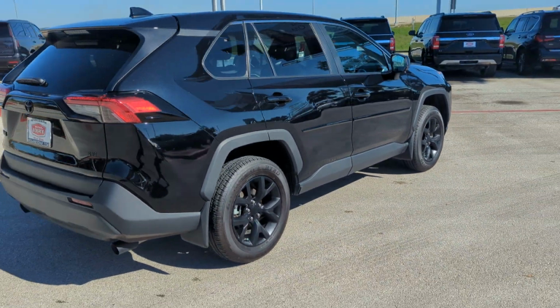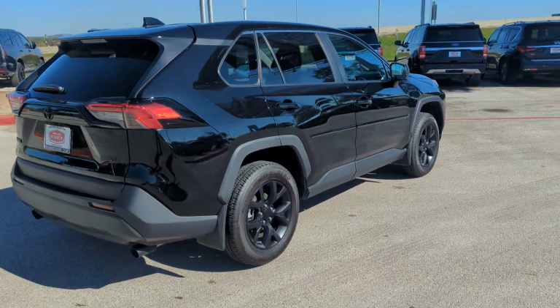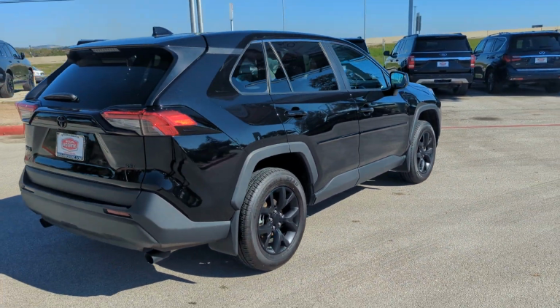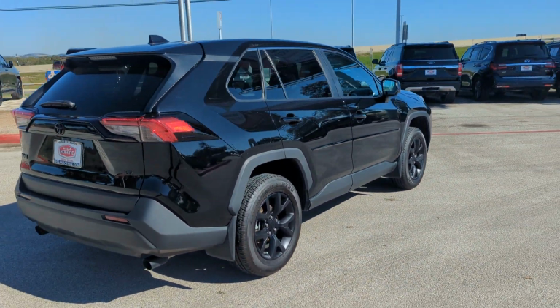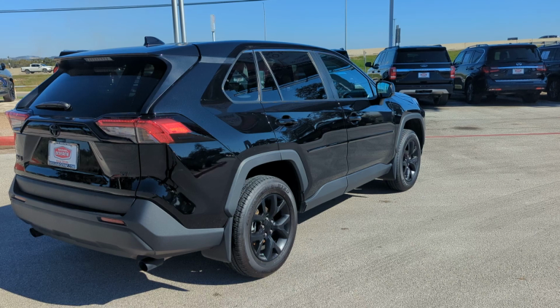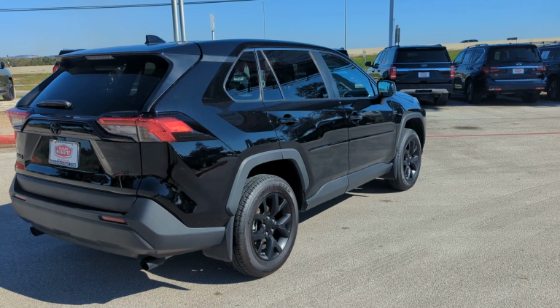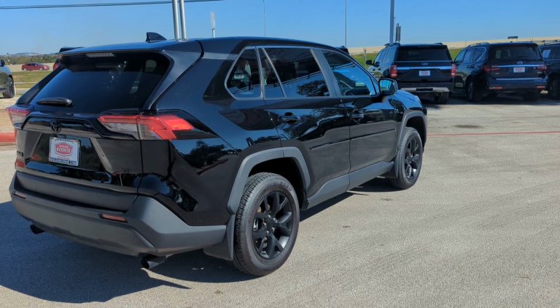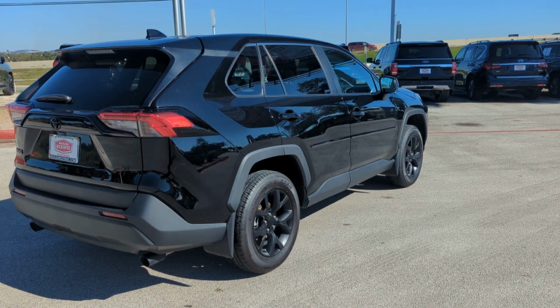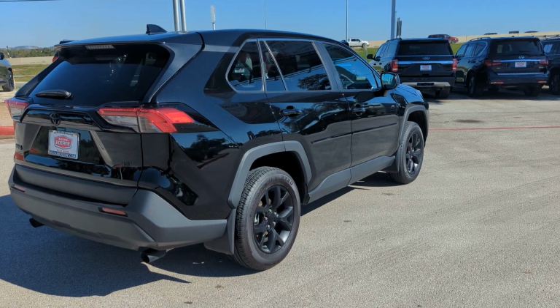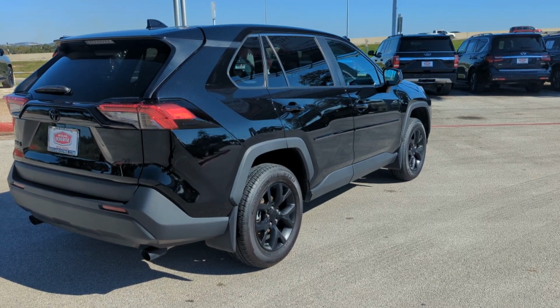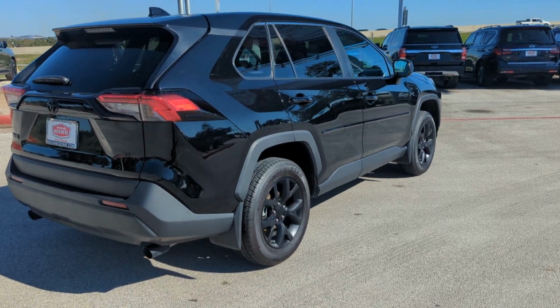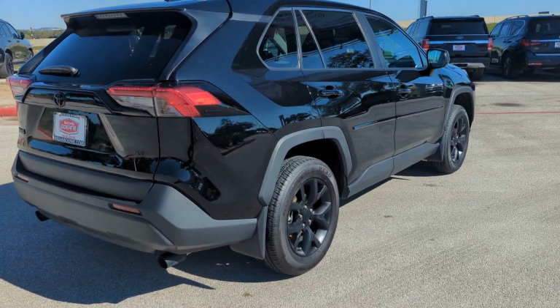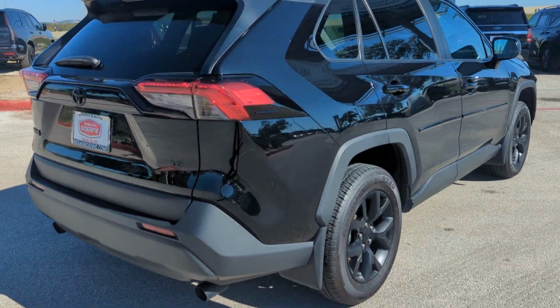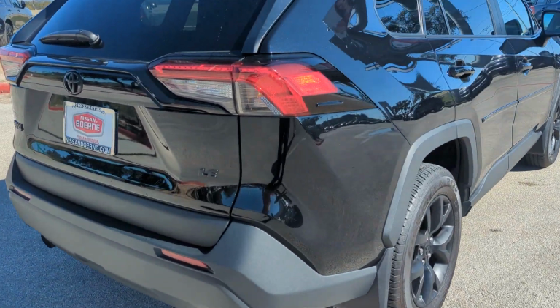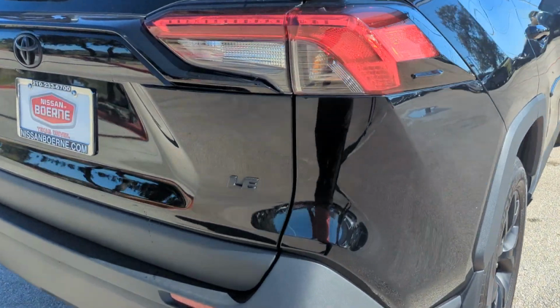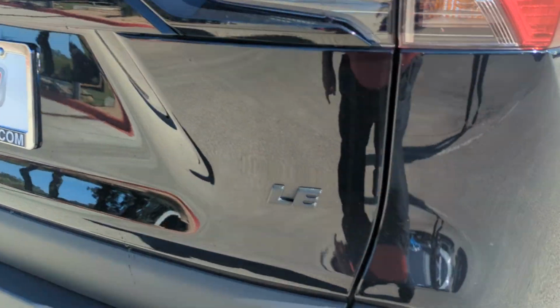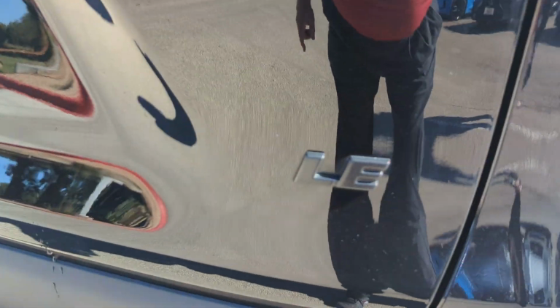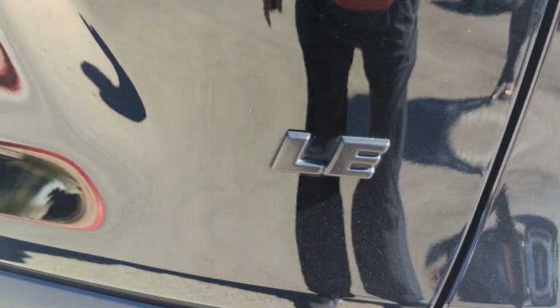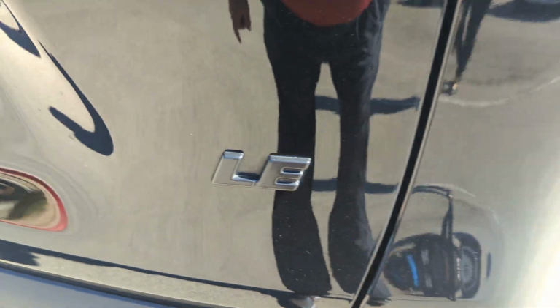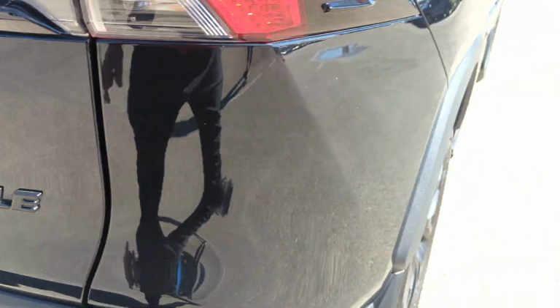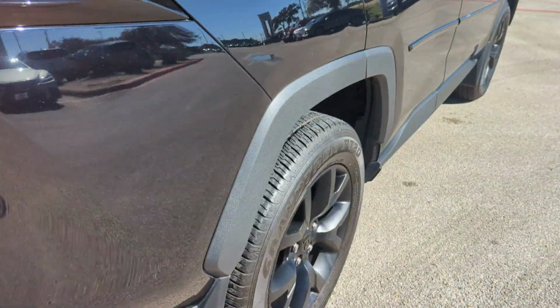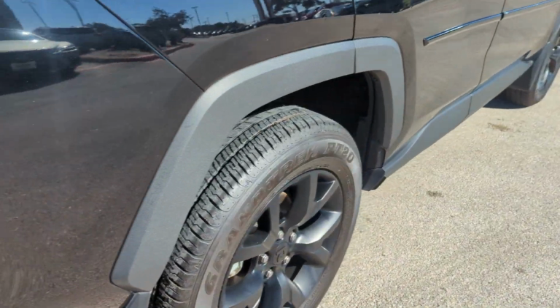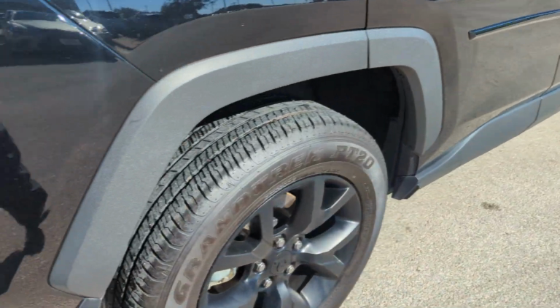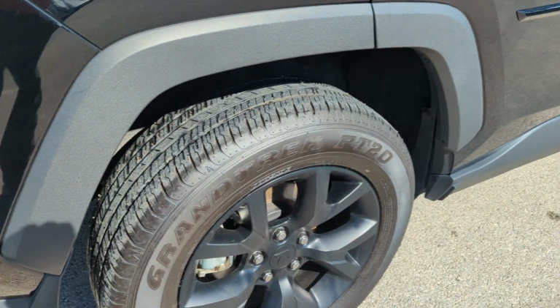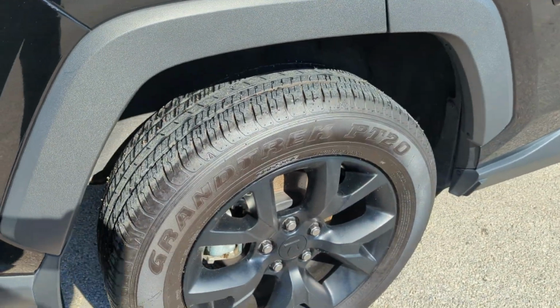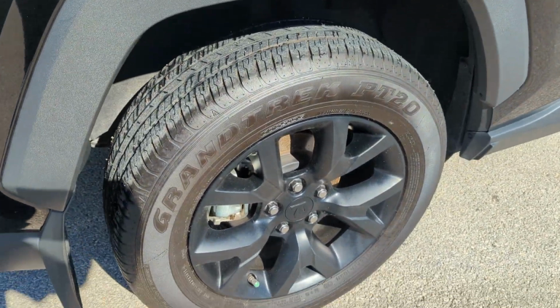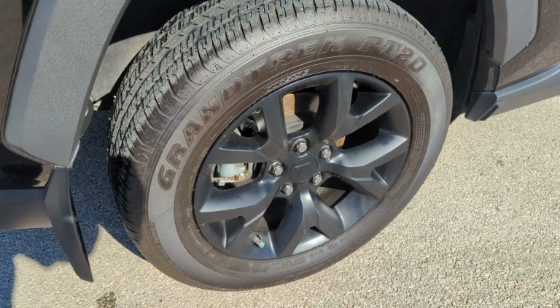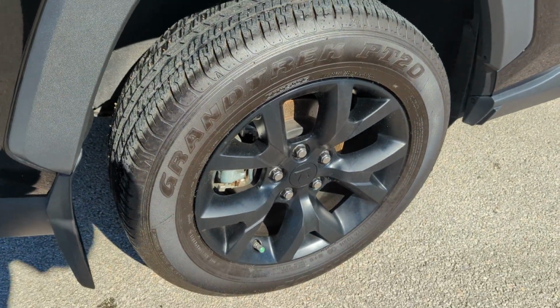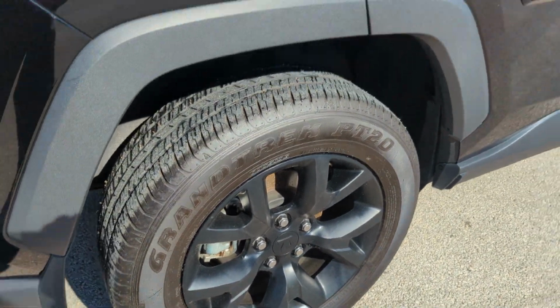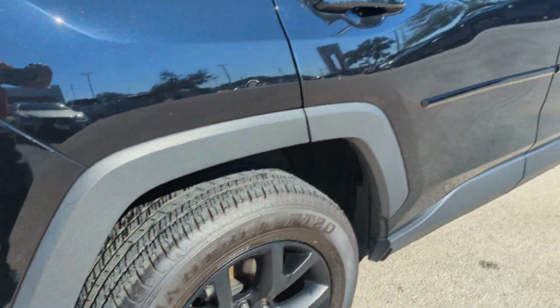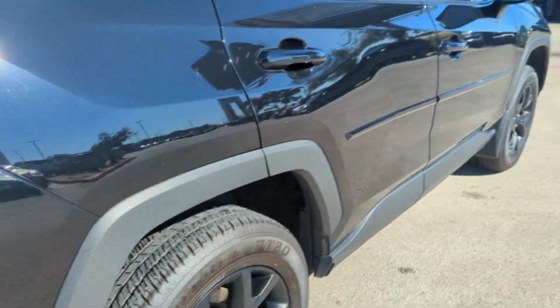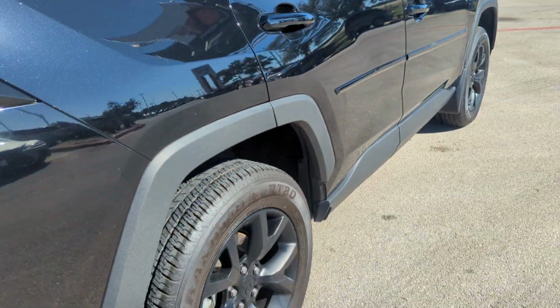The first thing that I noticed with this vehicle — it has the blackout package, which includes the black badging and the blacked out wheels. It's very popular these days.